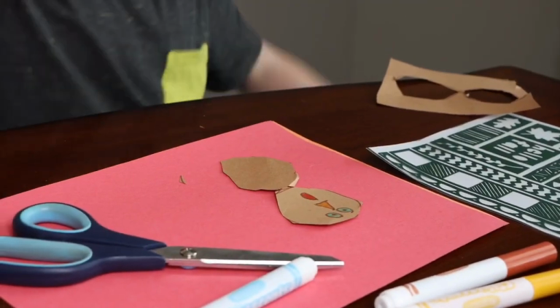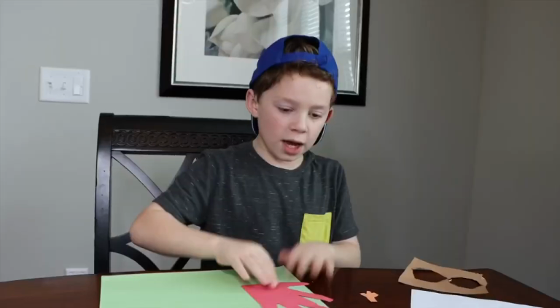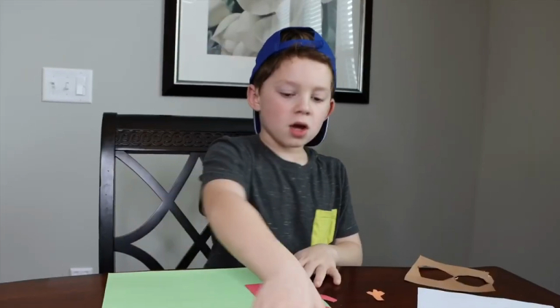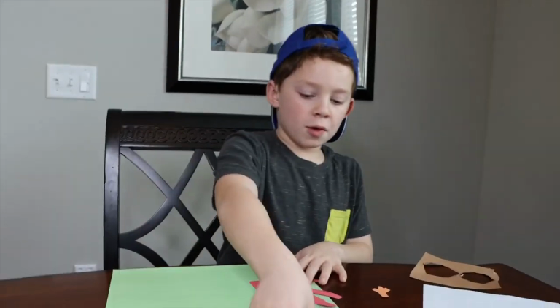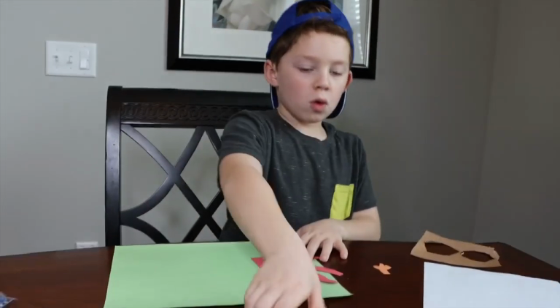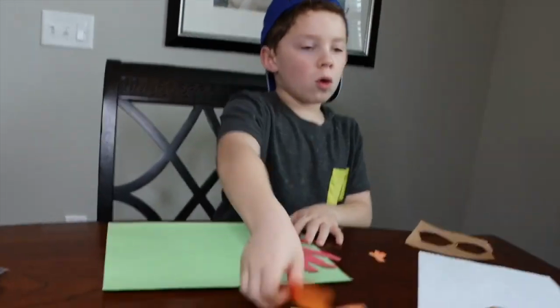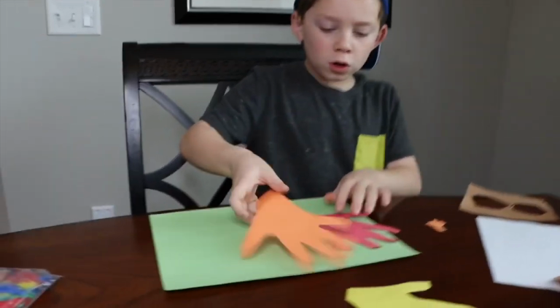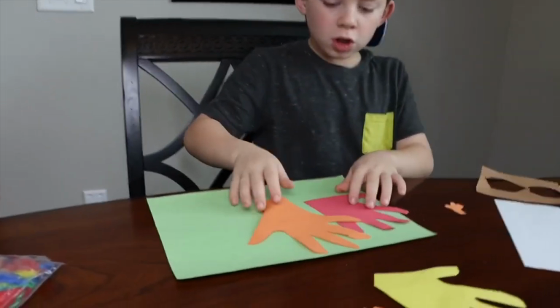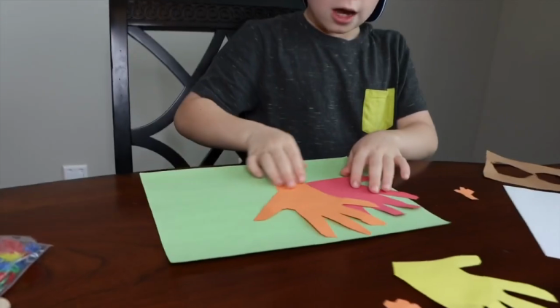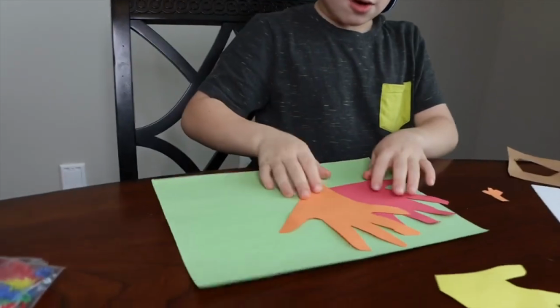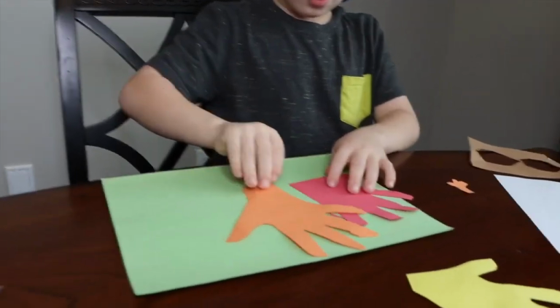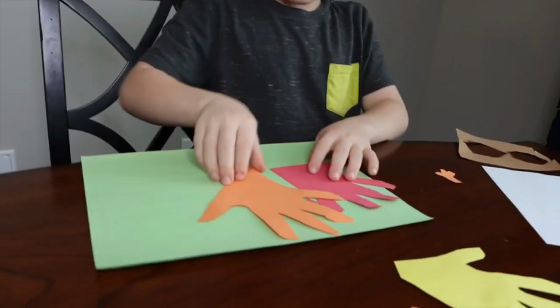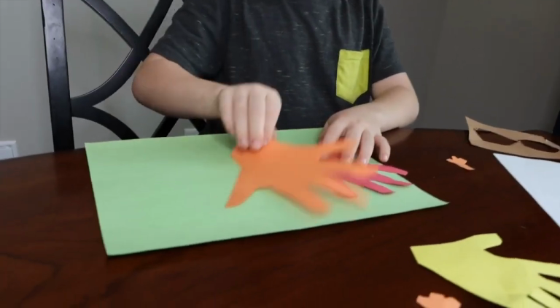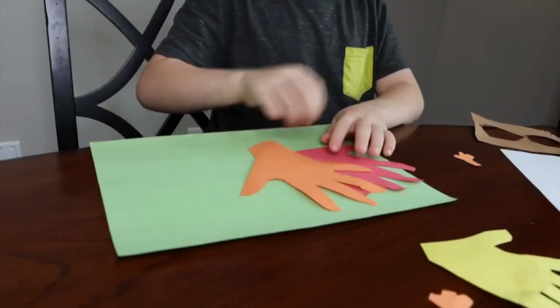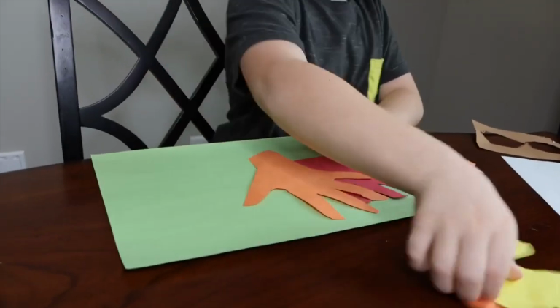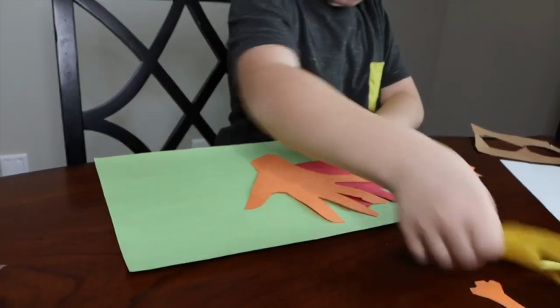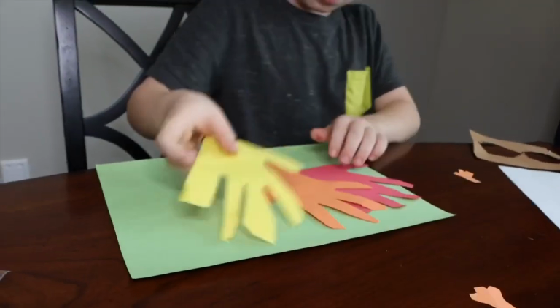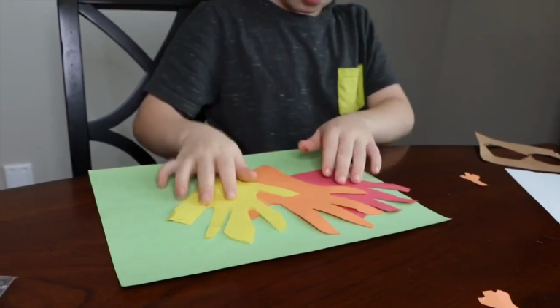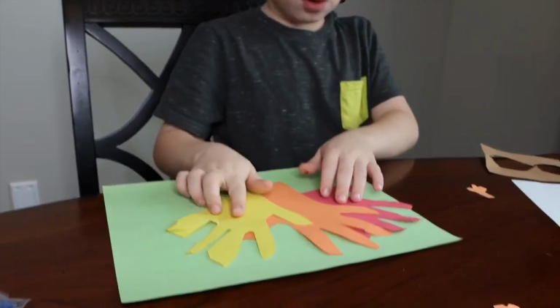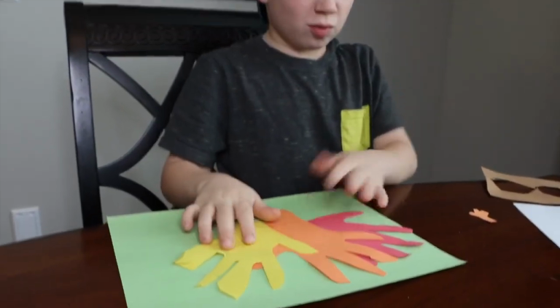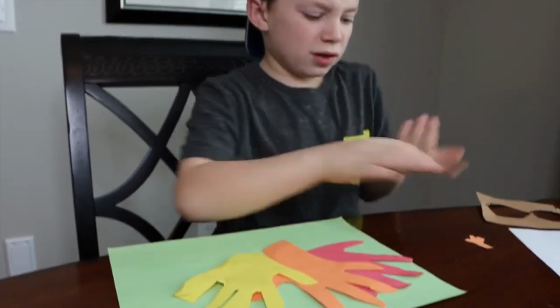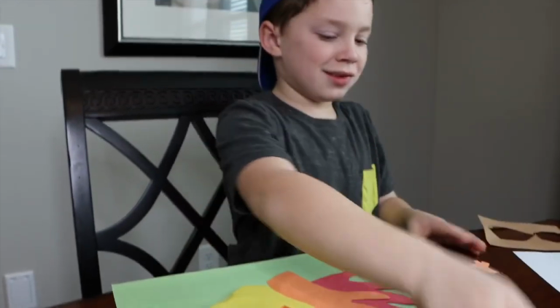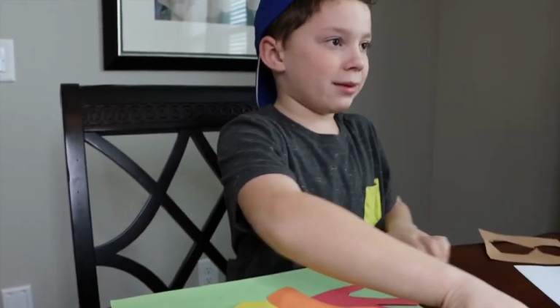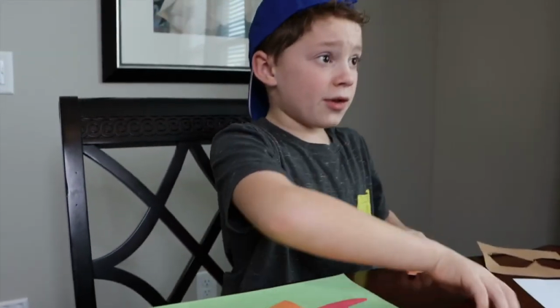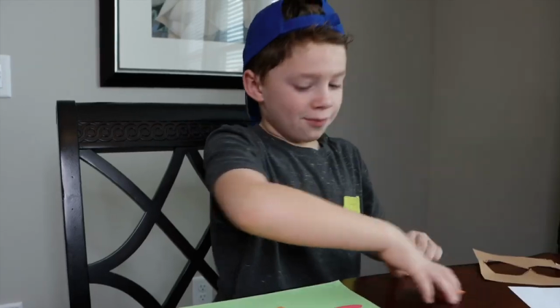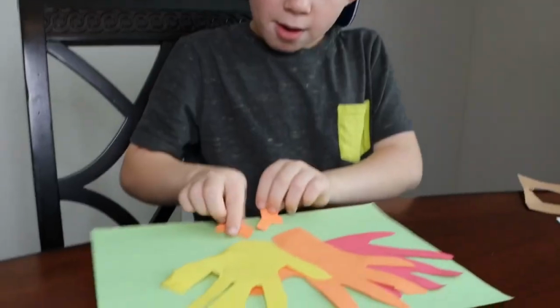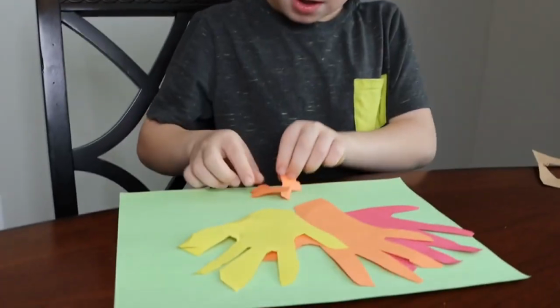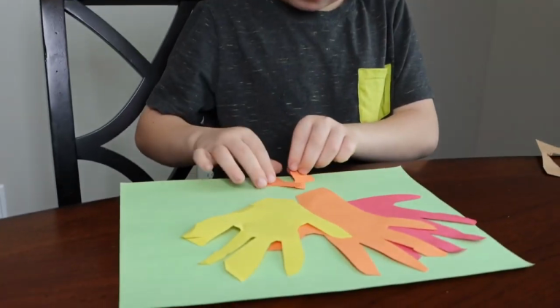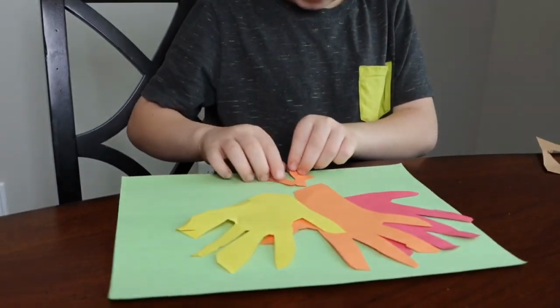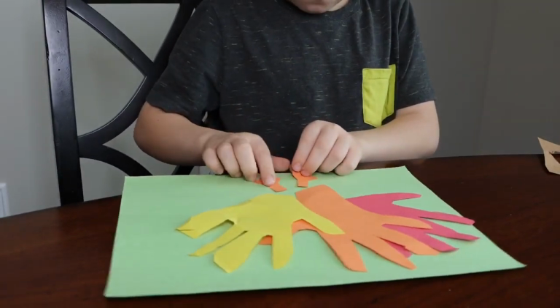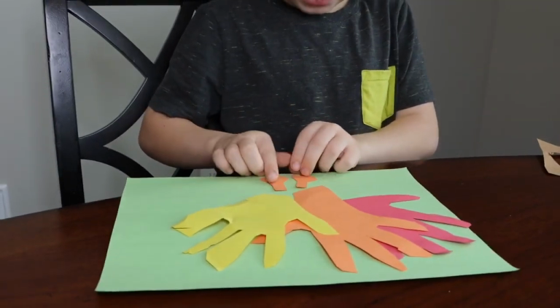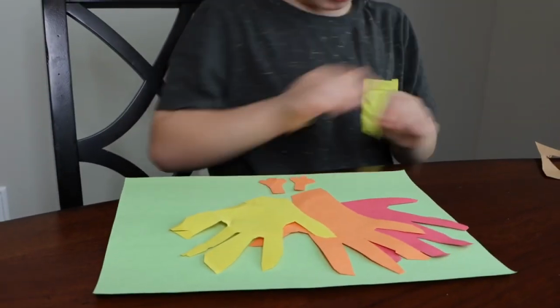Red. You have your orange. You have yellow, but you can do mixes like whatever, and then you have the little tiny feet.